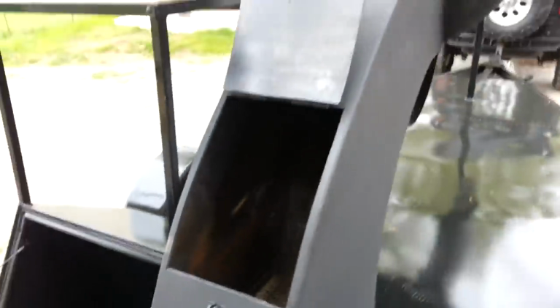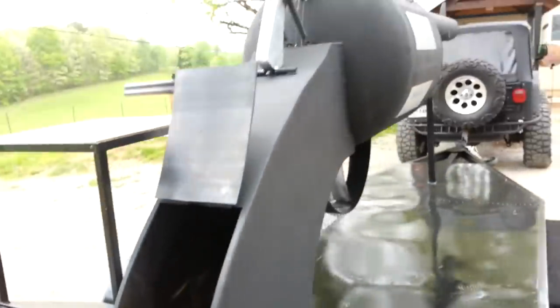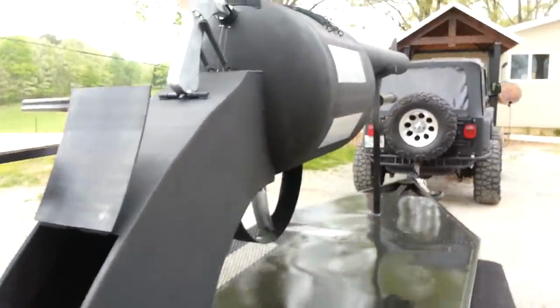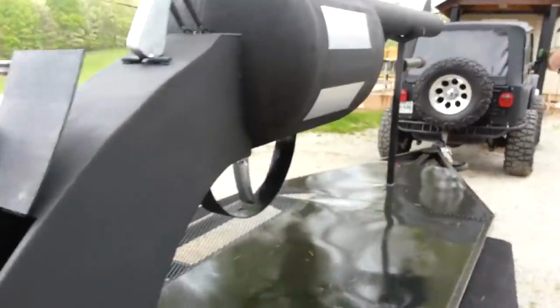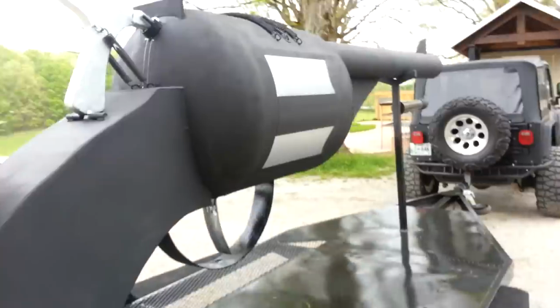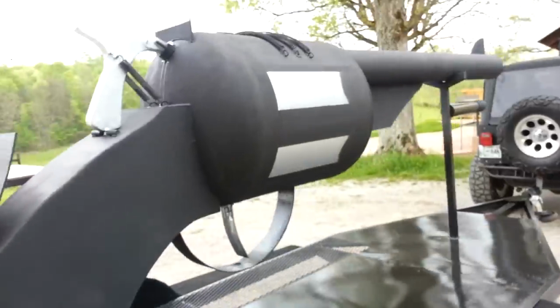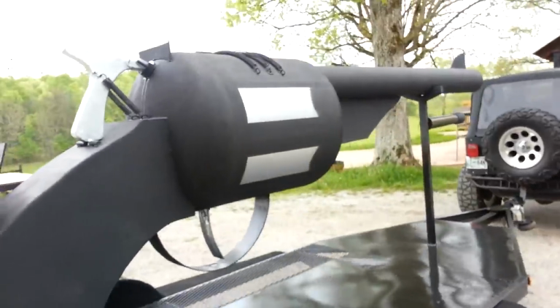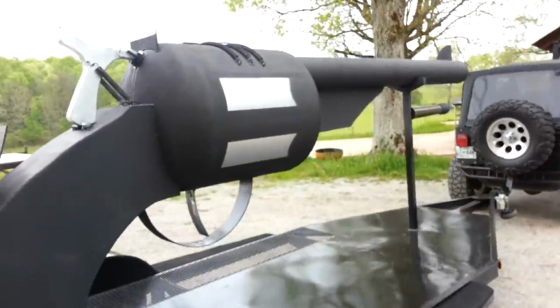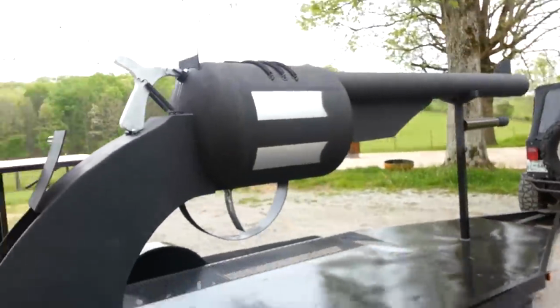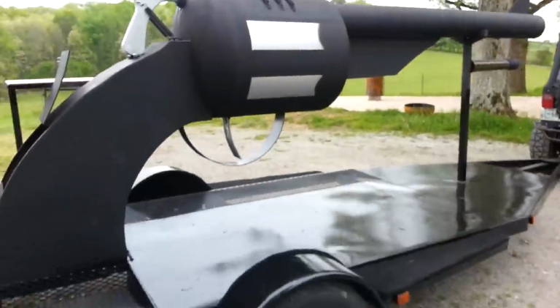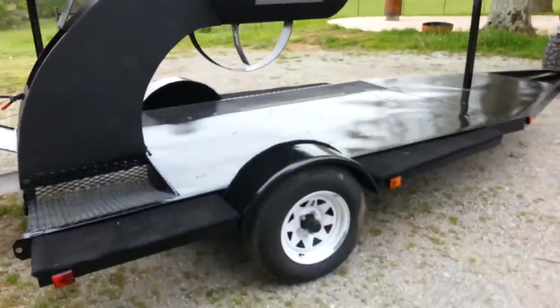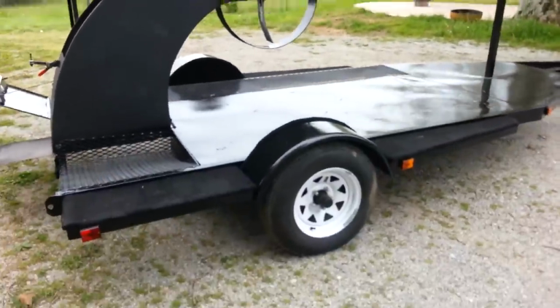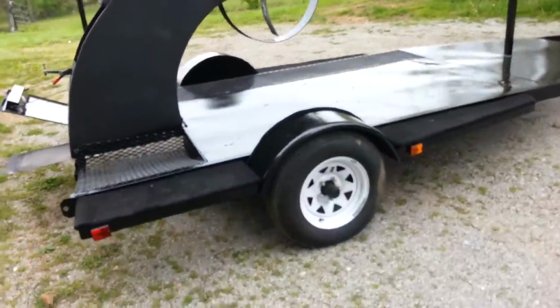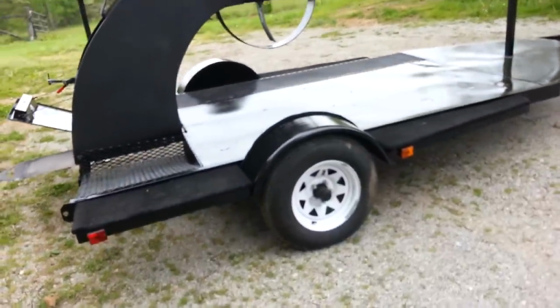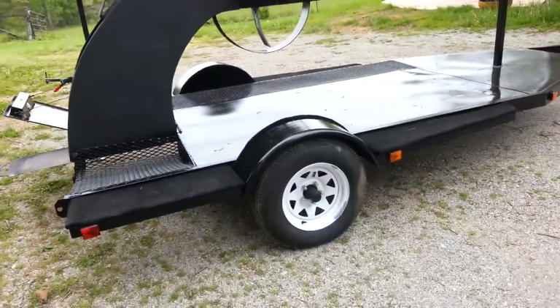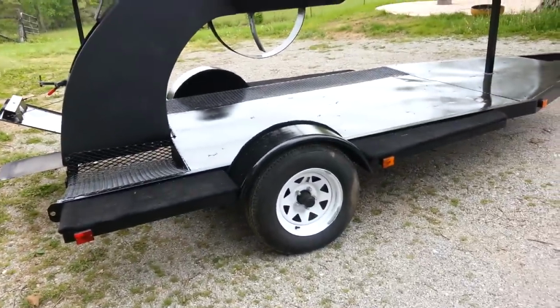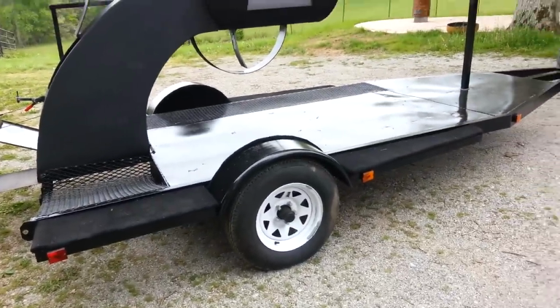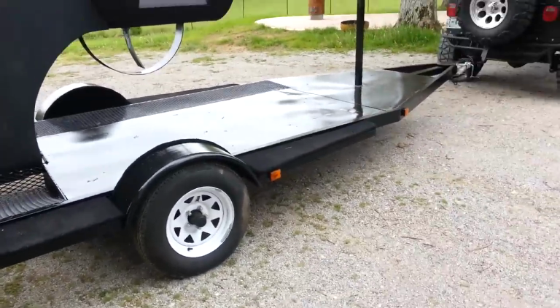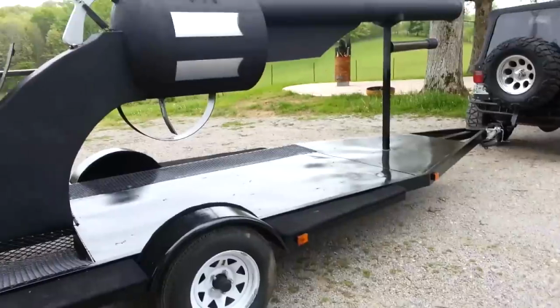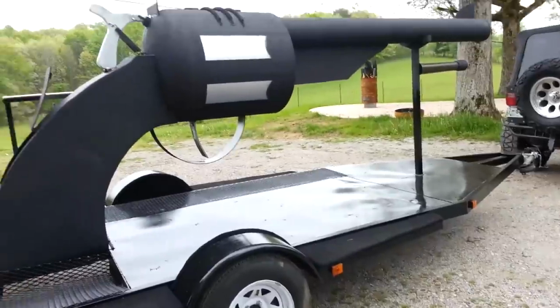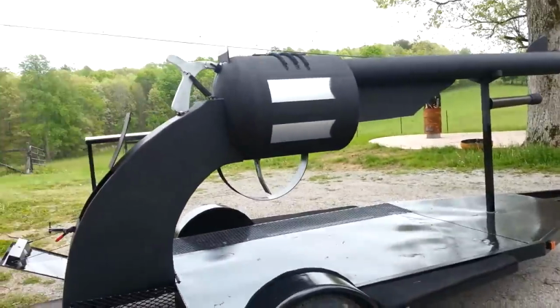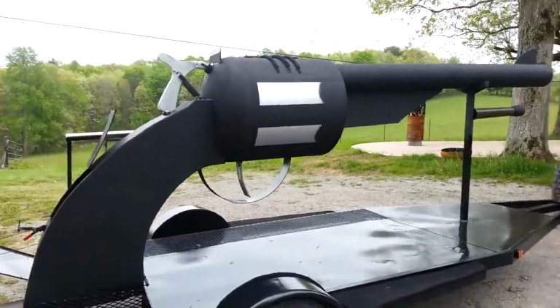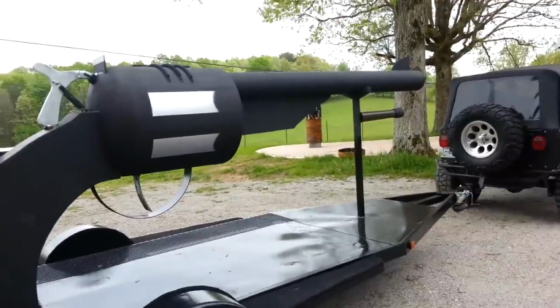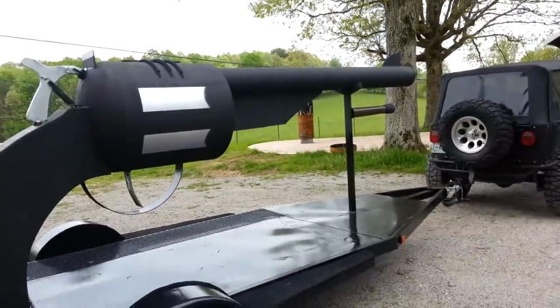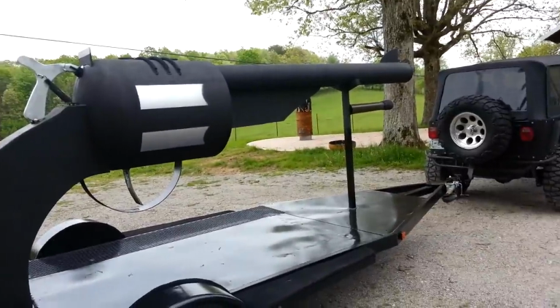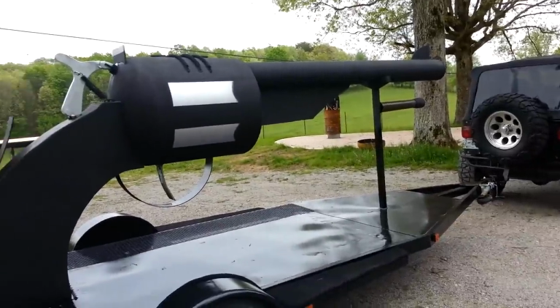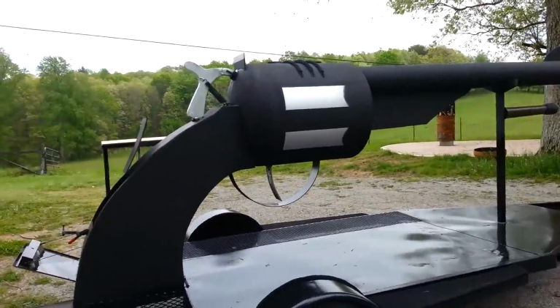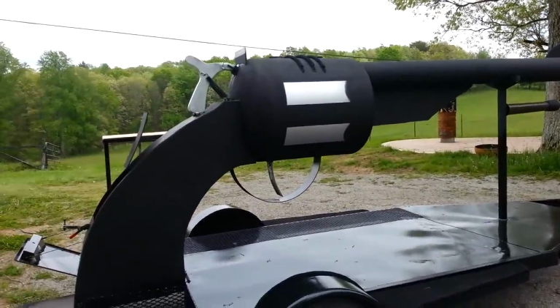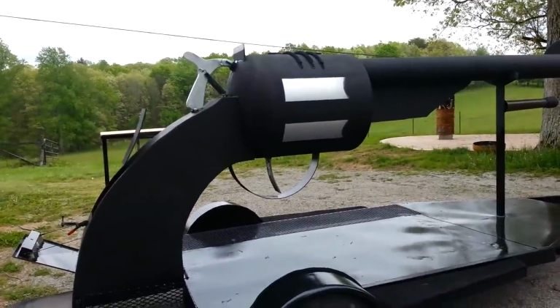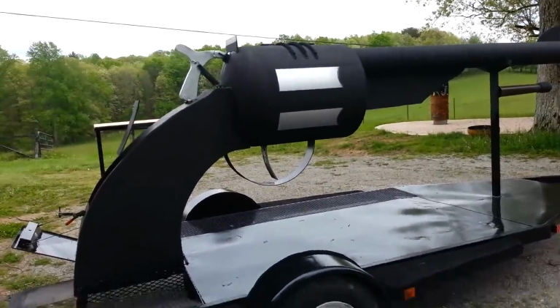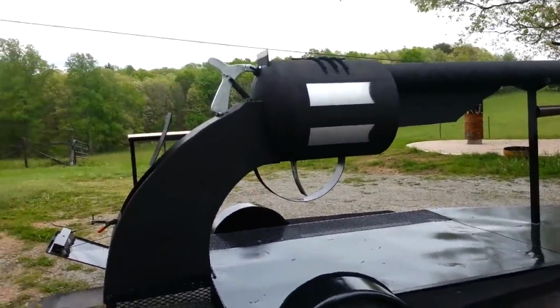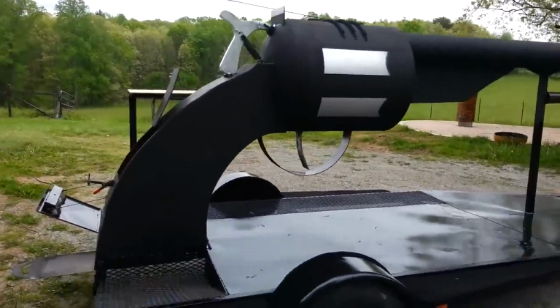So there you go, complete run down of the smoker. It's a brand new boat trailer that it's mounted on. It's really awesome, I hope you enjoy it.